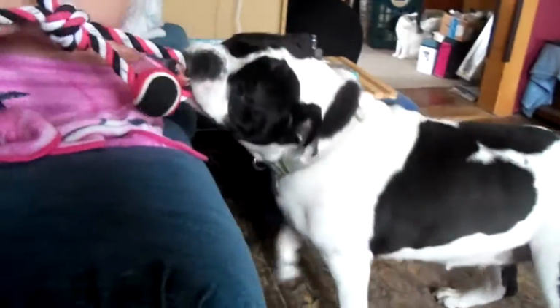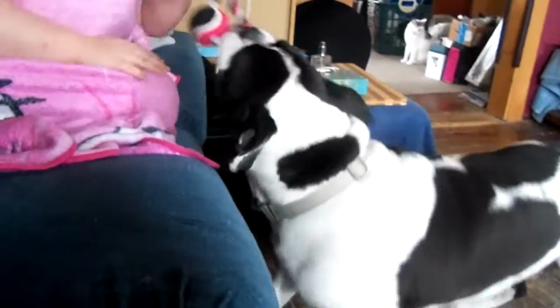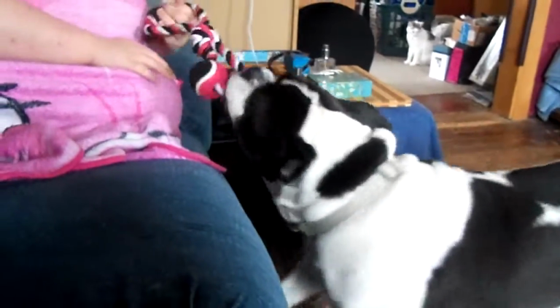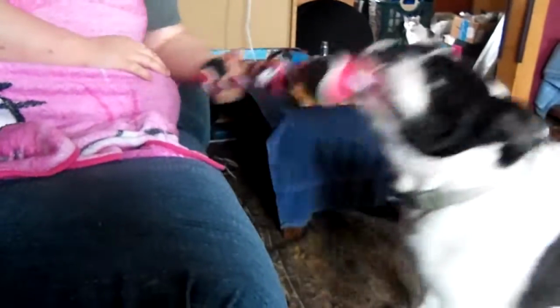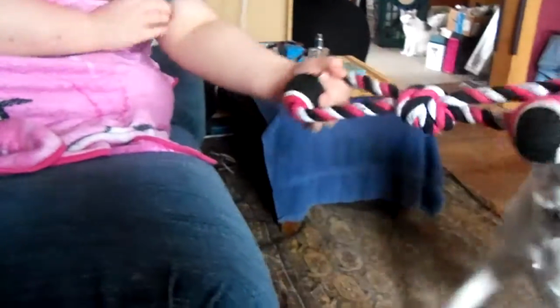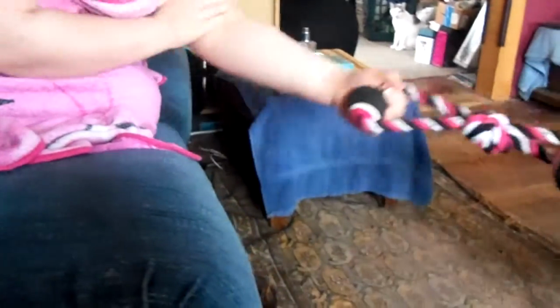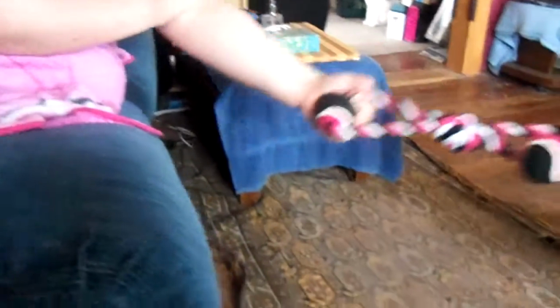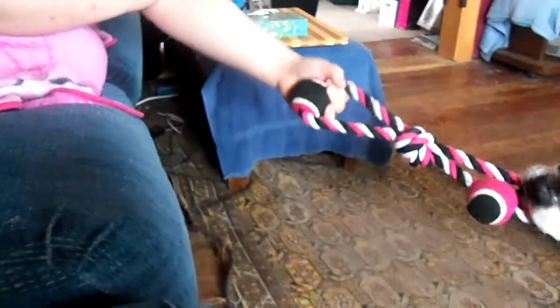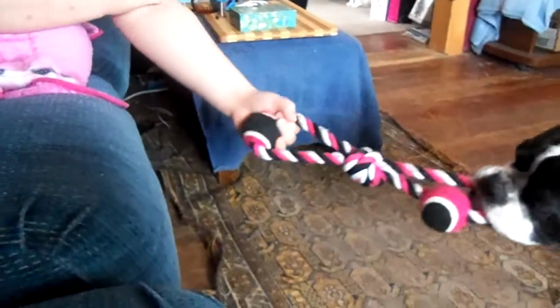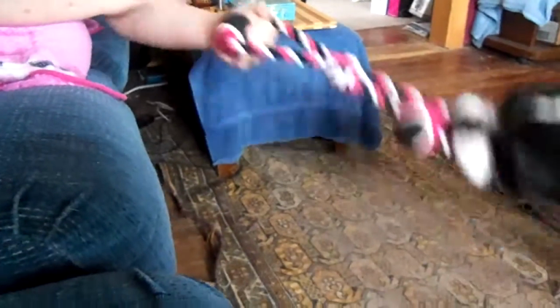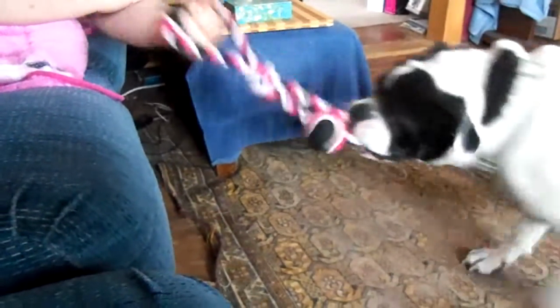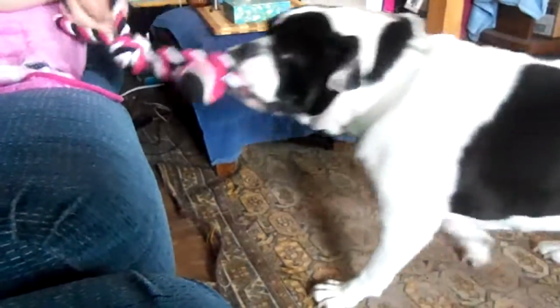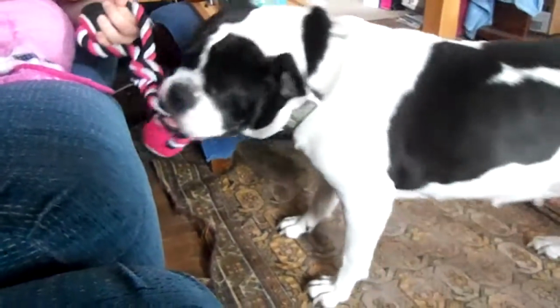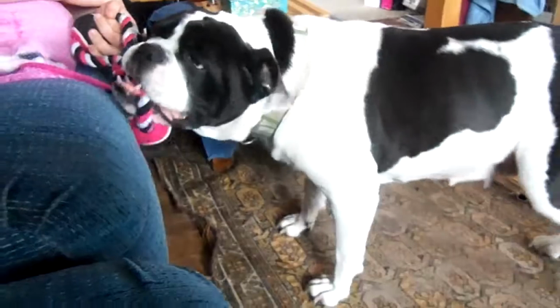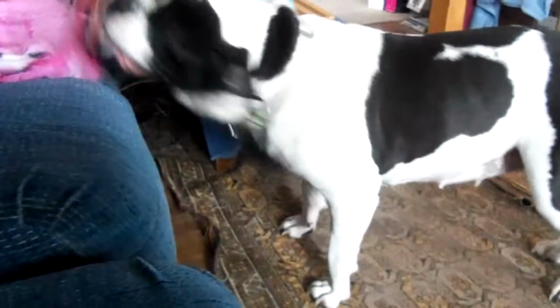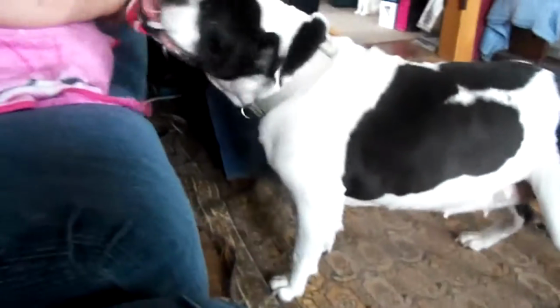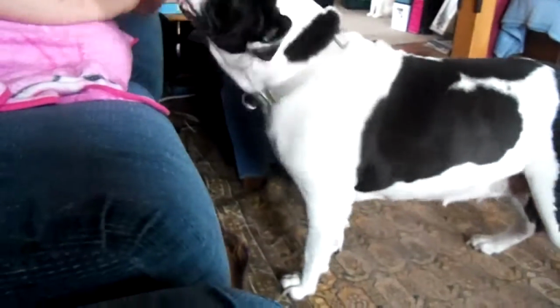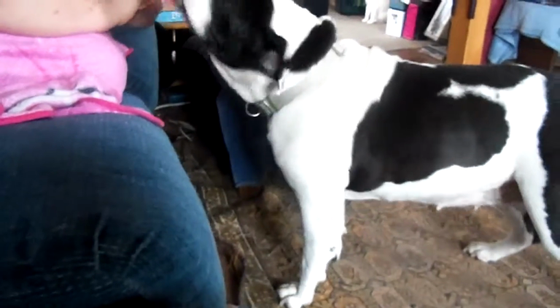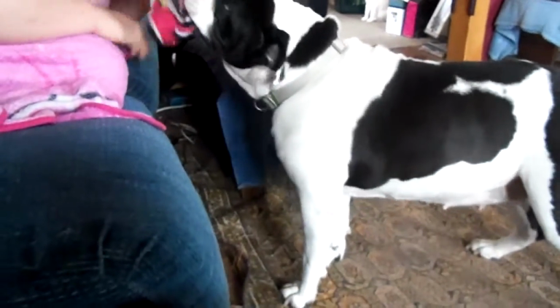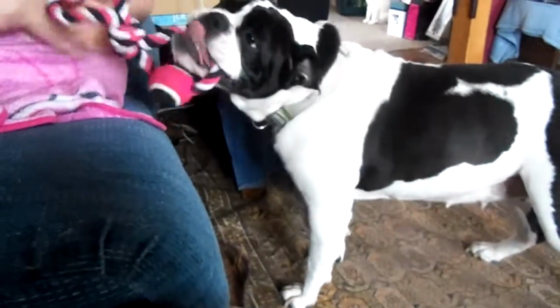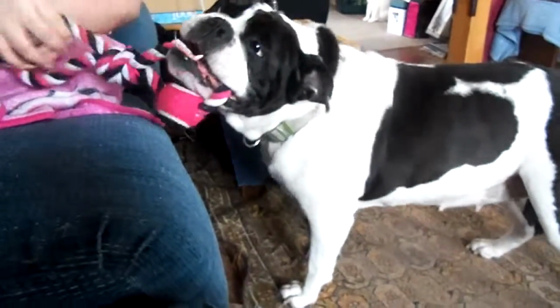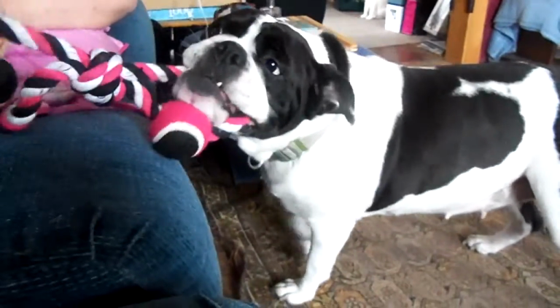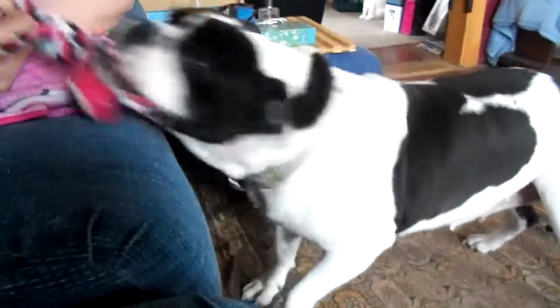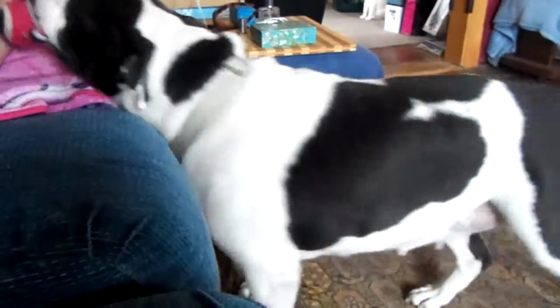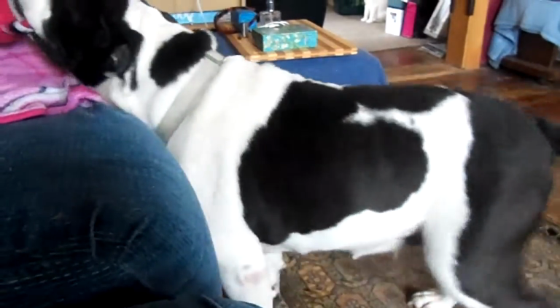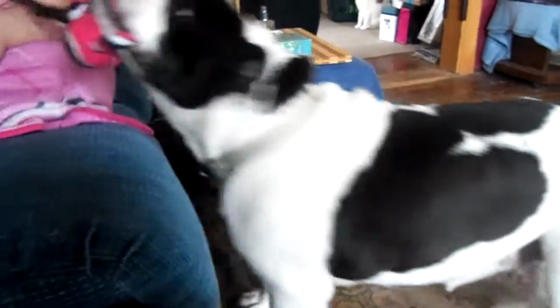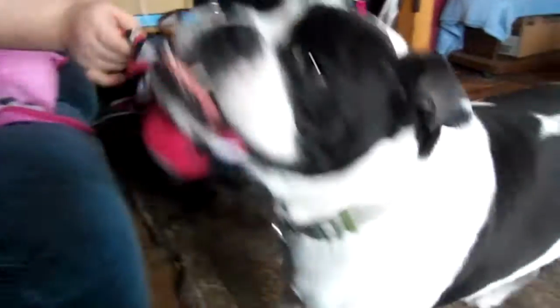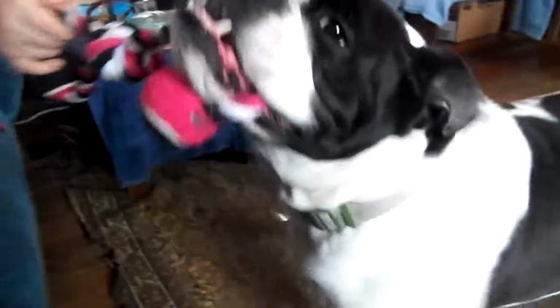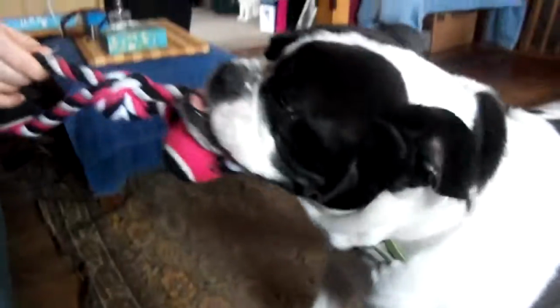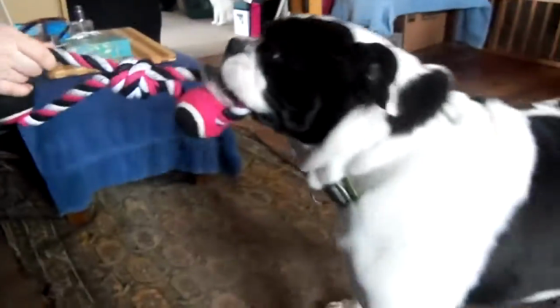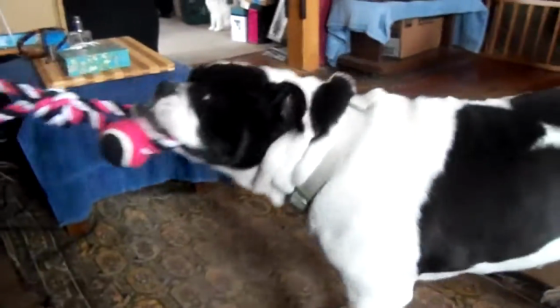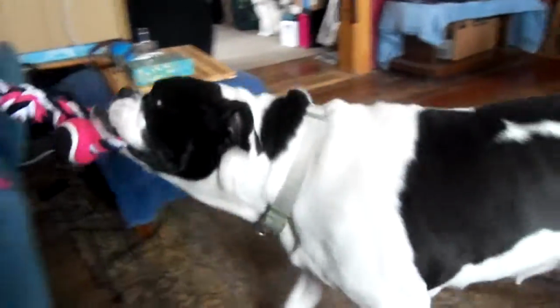So this is the perfect toy for her, for us. We both get exercise — she gets it, we get it. Today it's a snow day. She's not going to be doing much outside except for going to the bathroom and running back to the door.